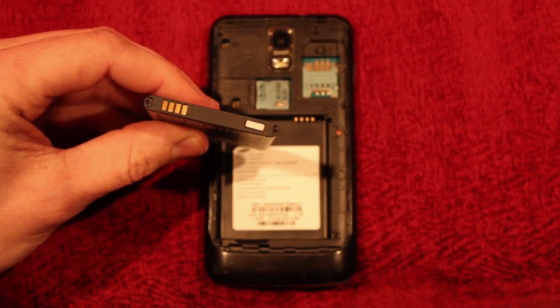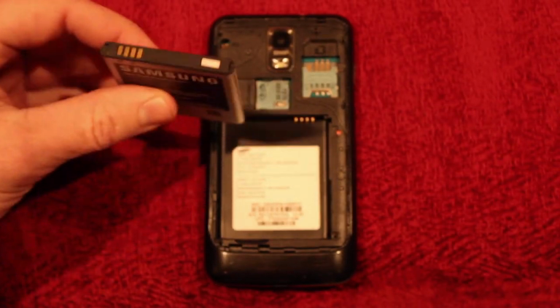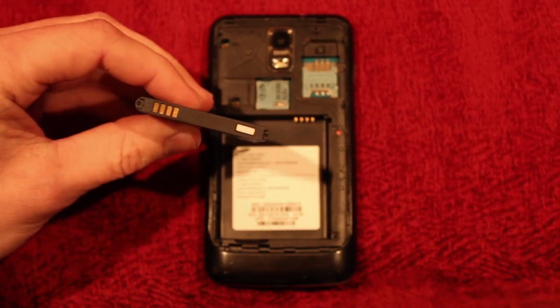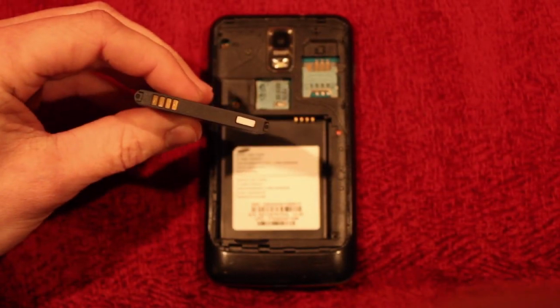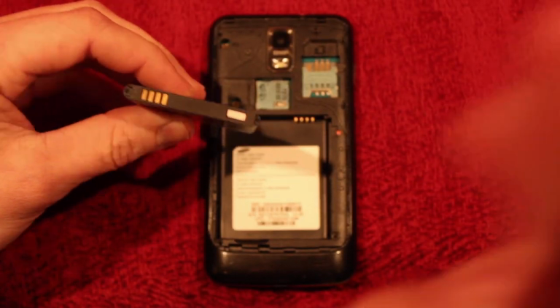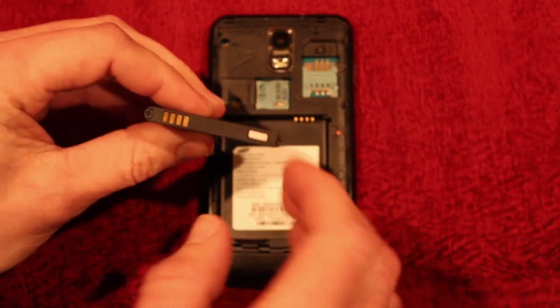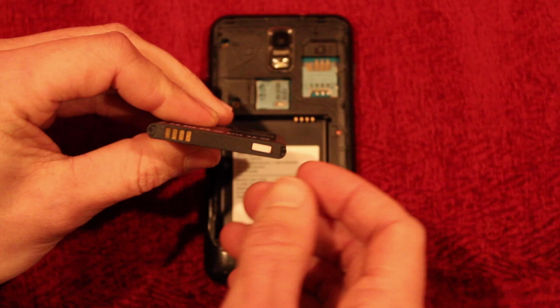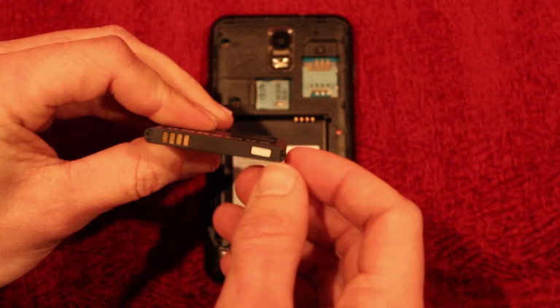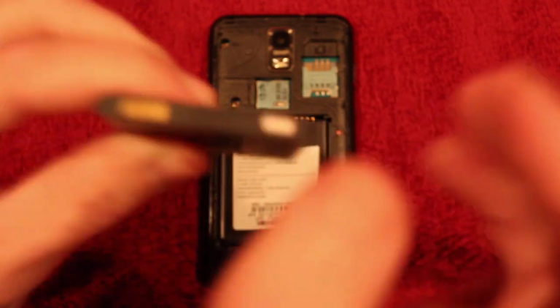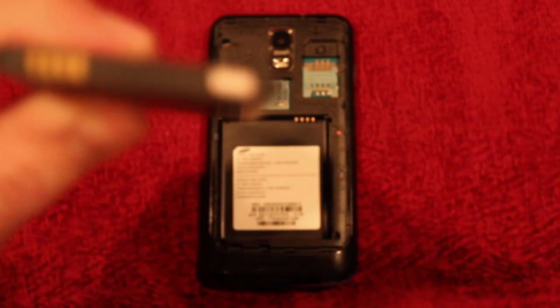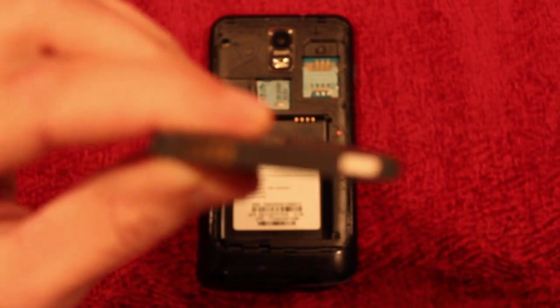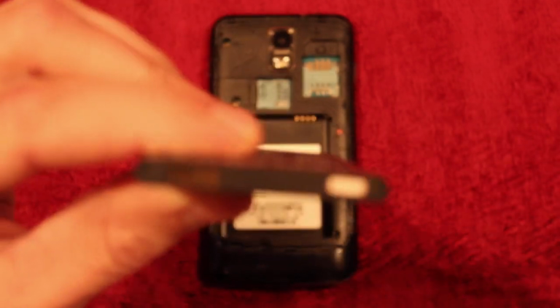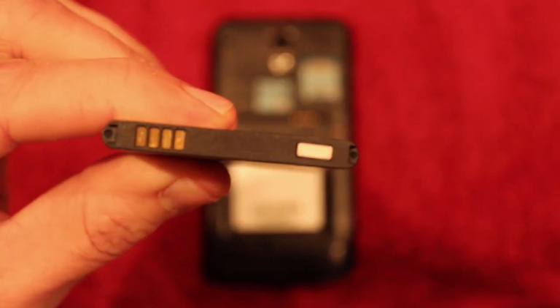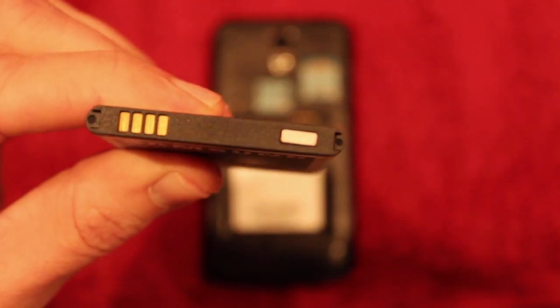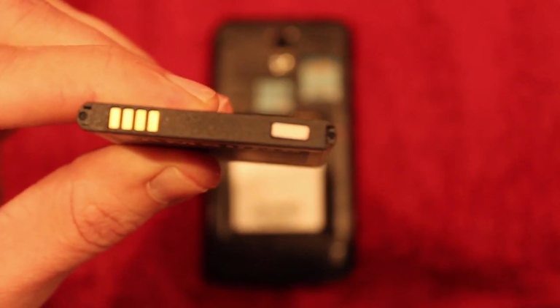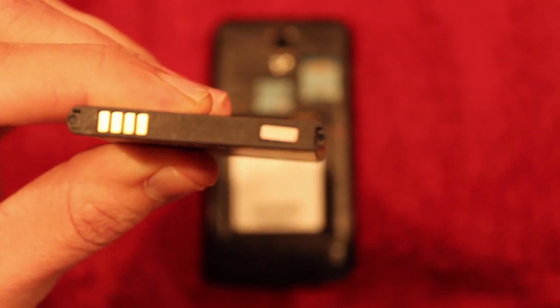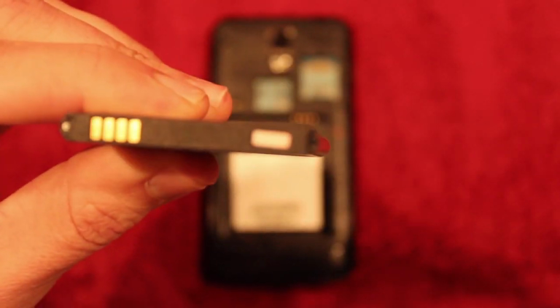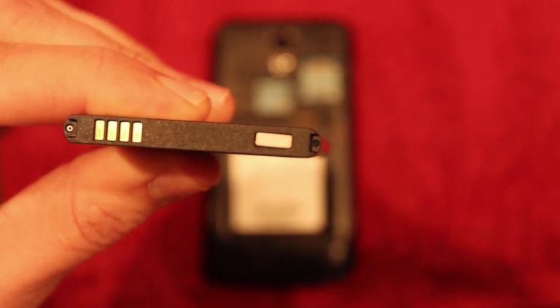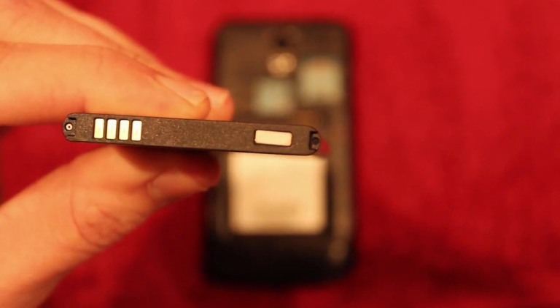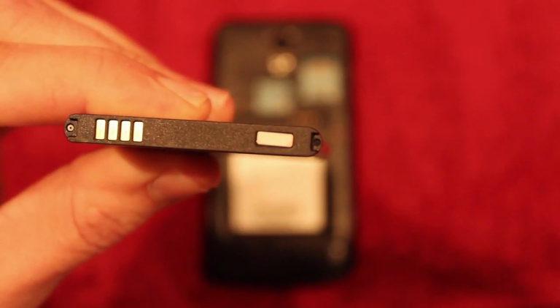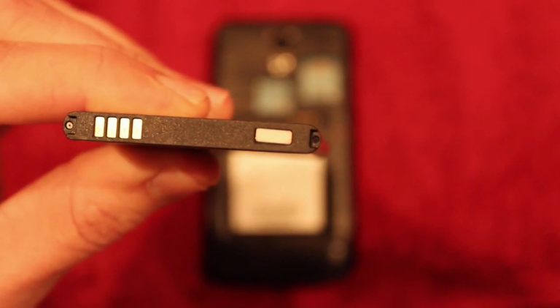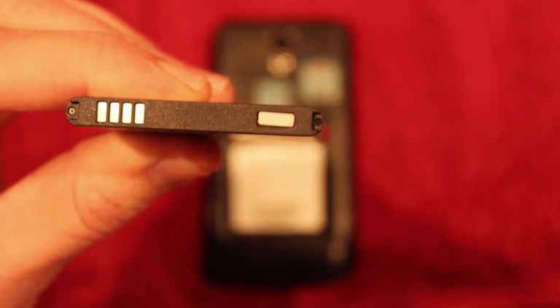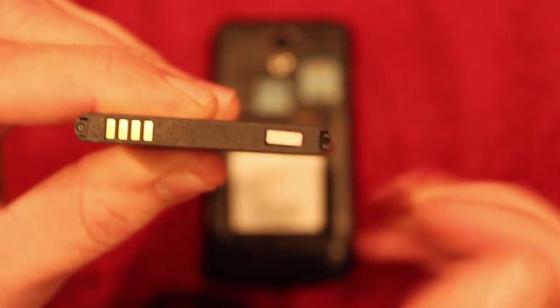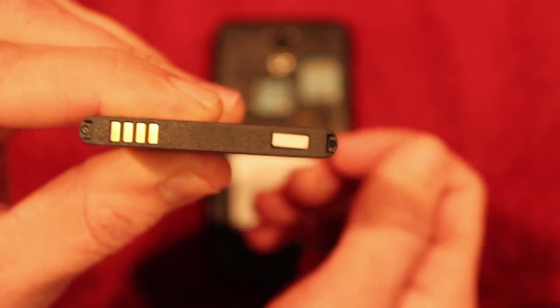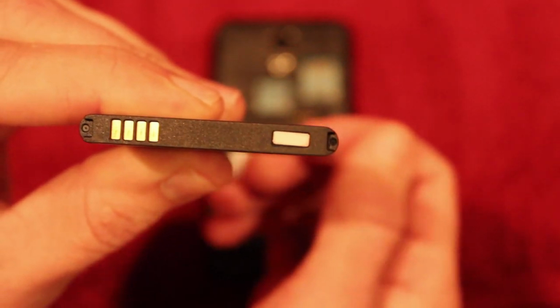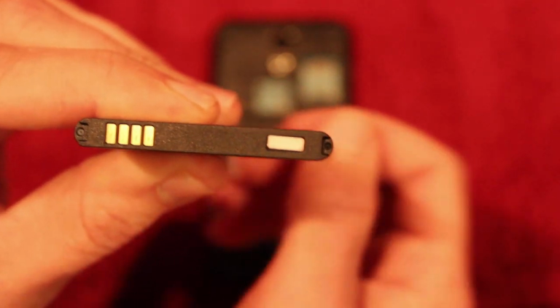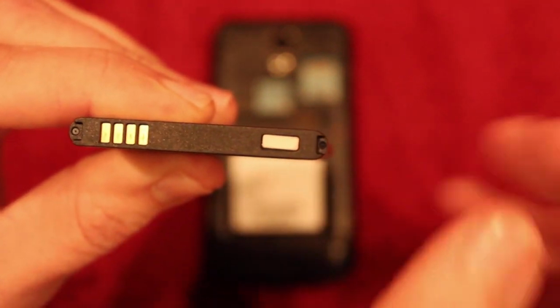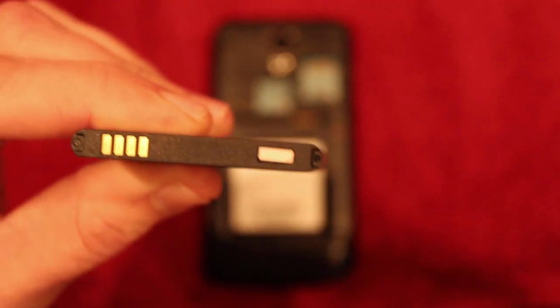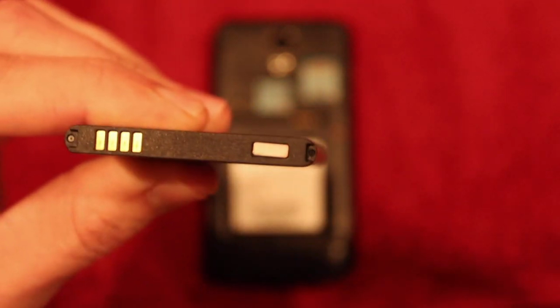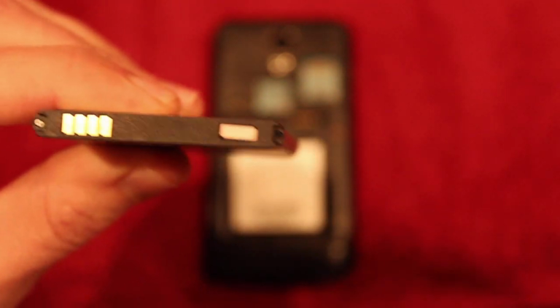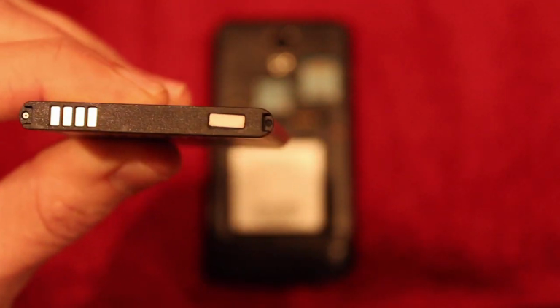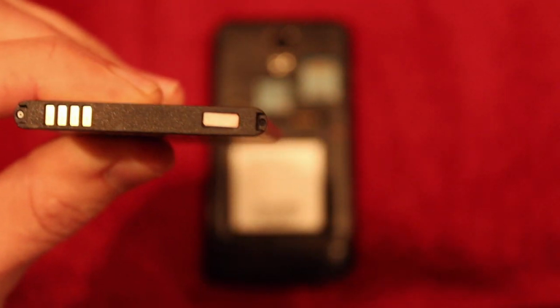The battery sticker should again be white. This one has a bit of a pink tinge to it because it has touched water.